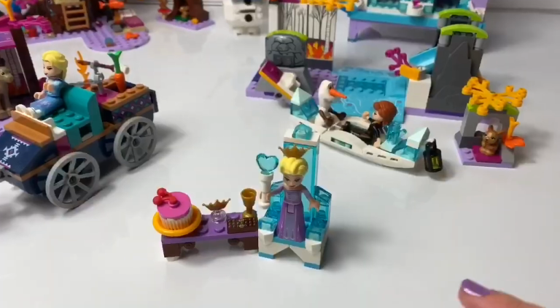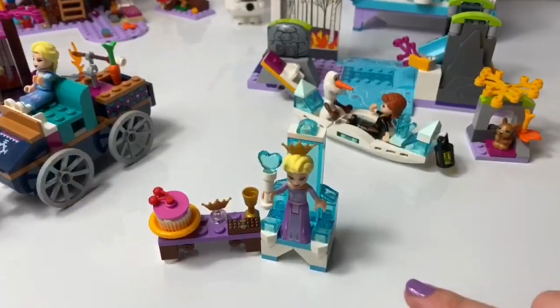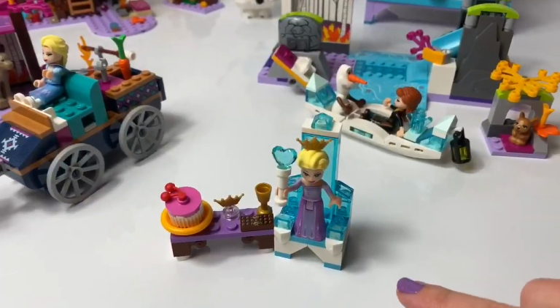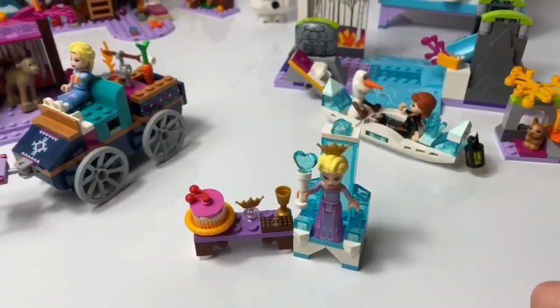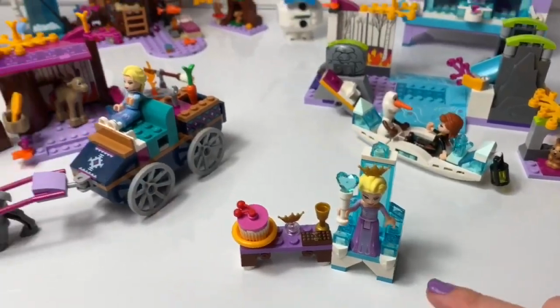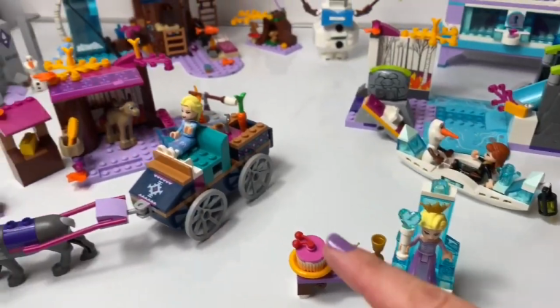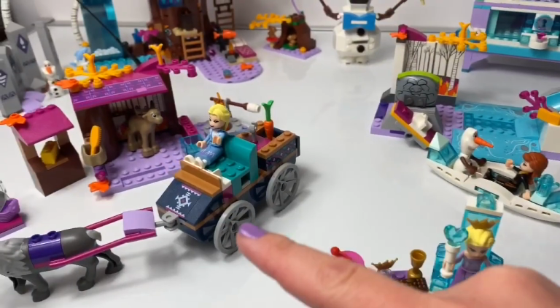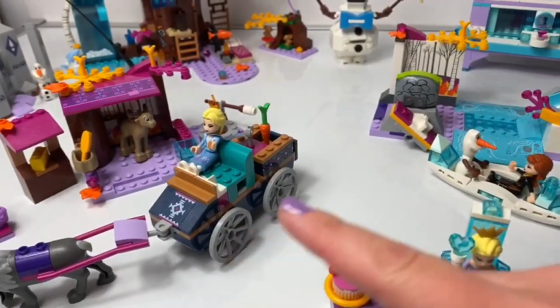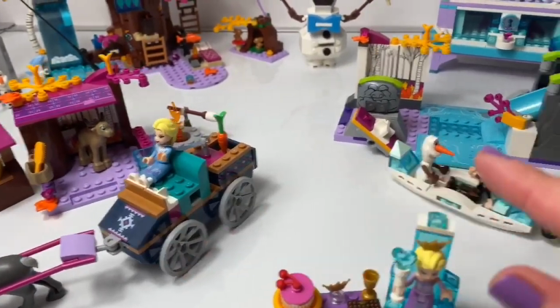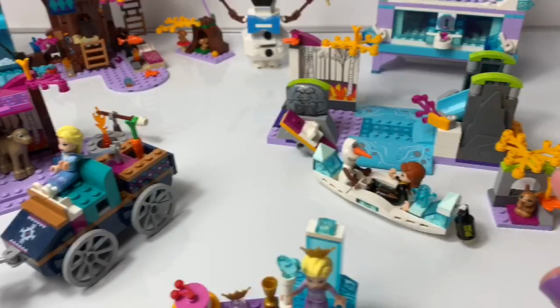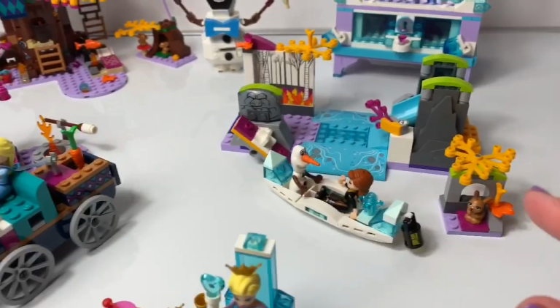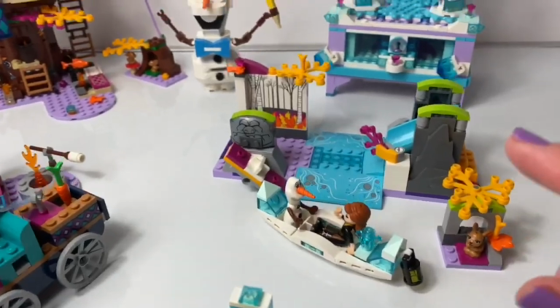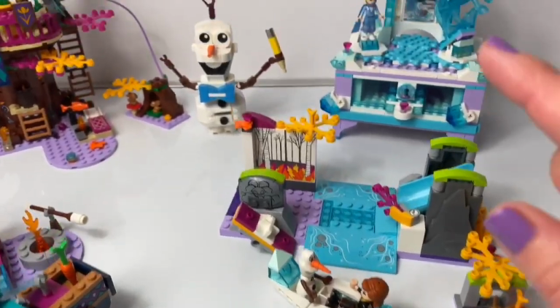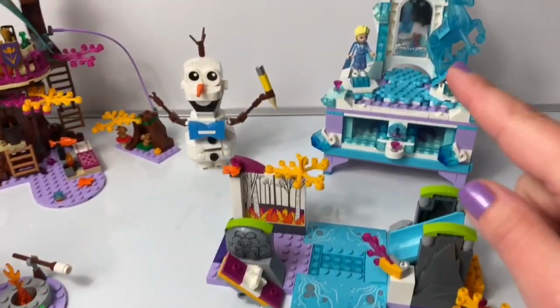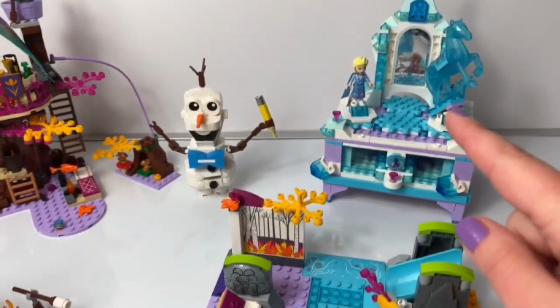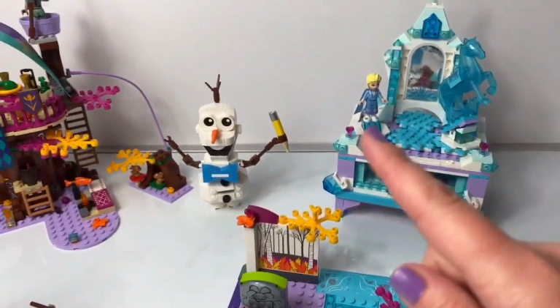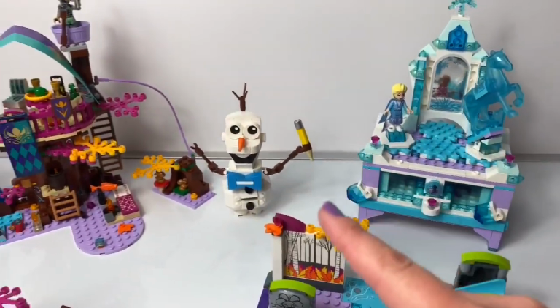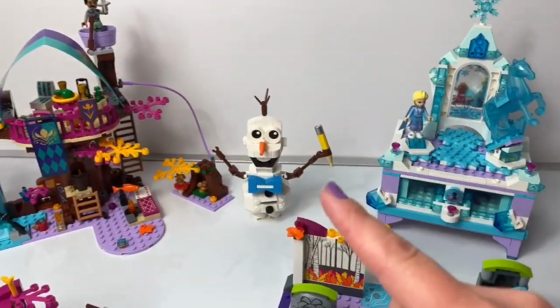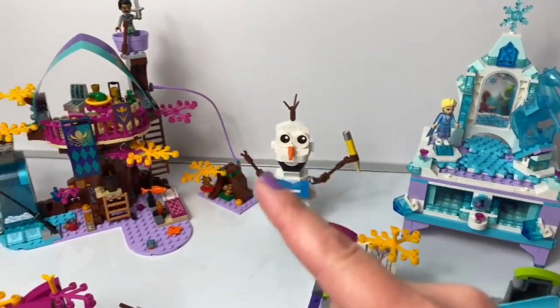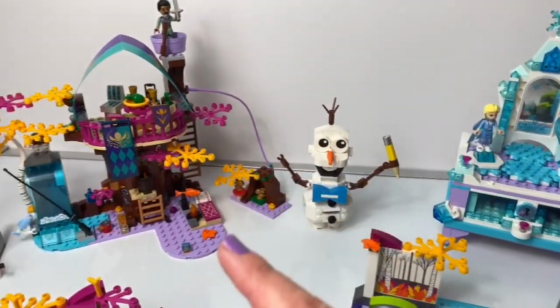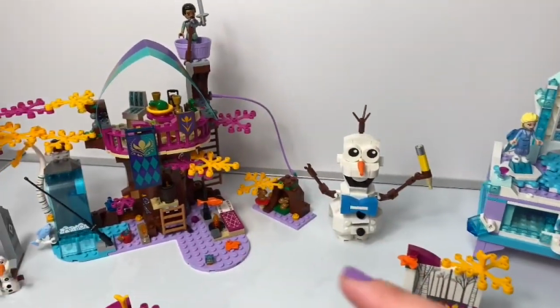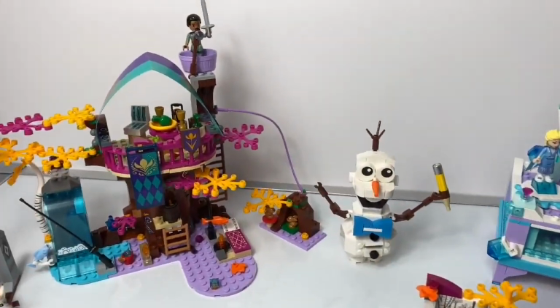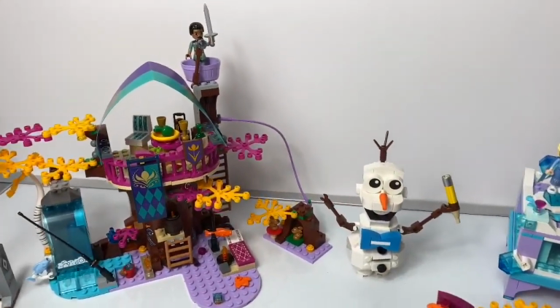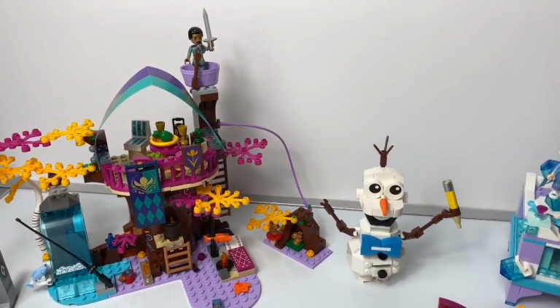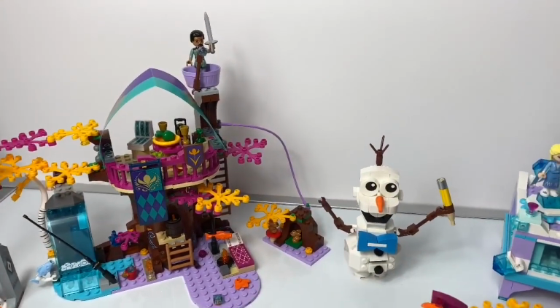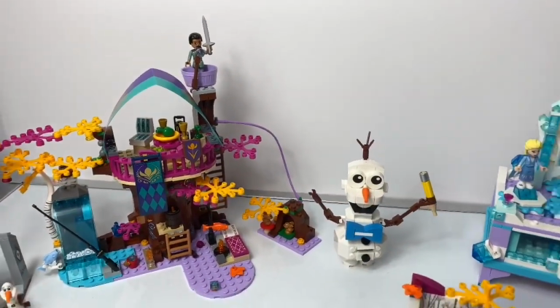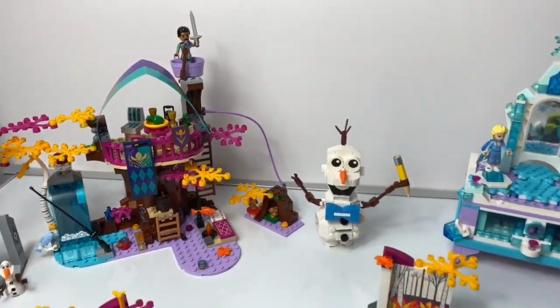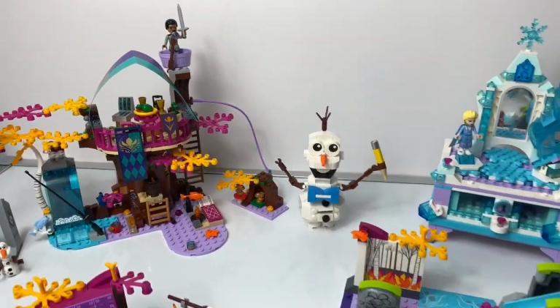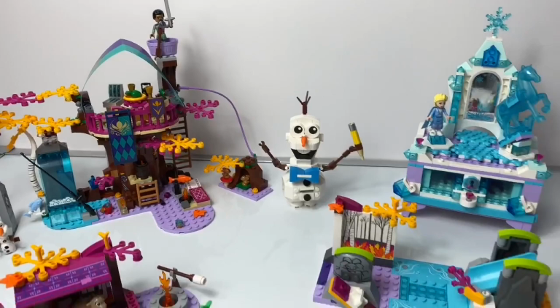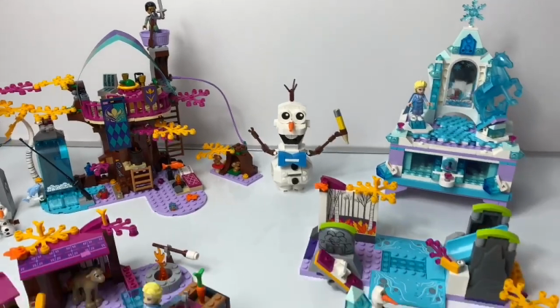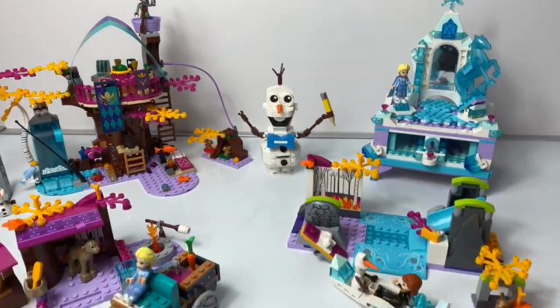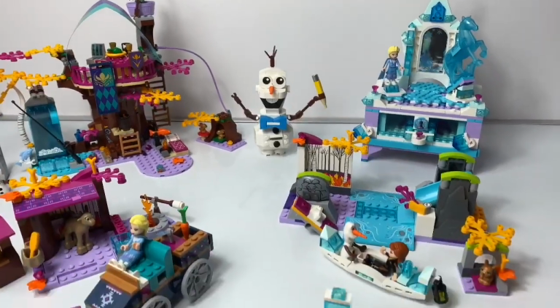Here we have one, two, three, four, five, and six different Frozen 2 Lego sets.